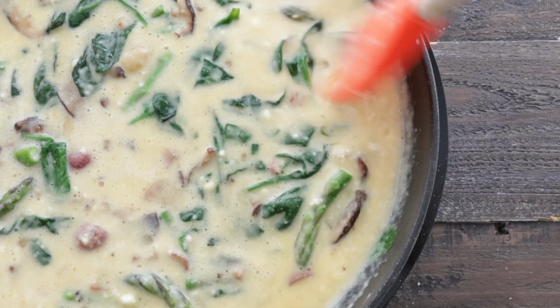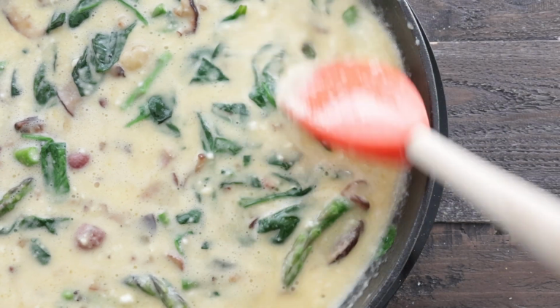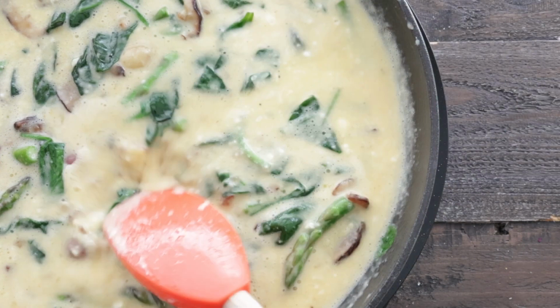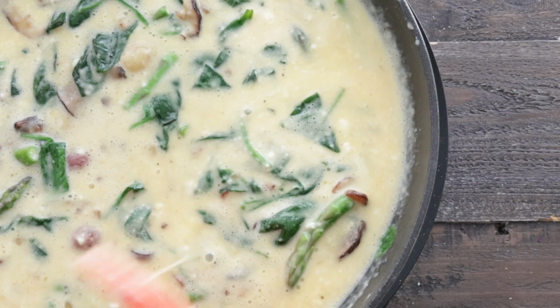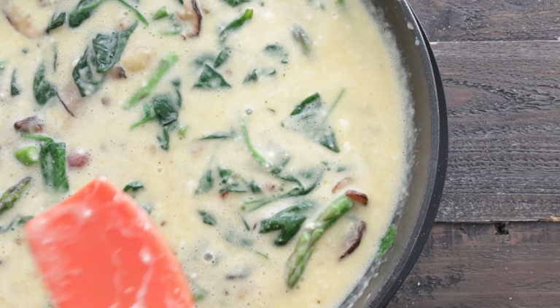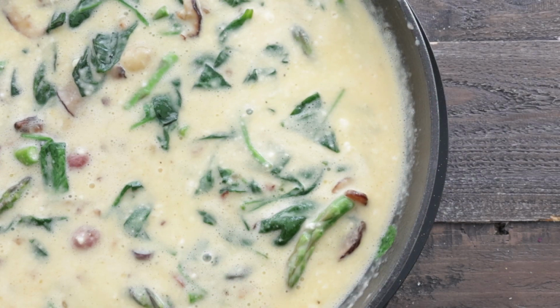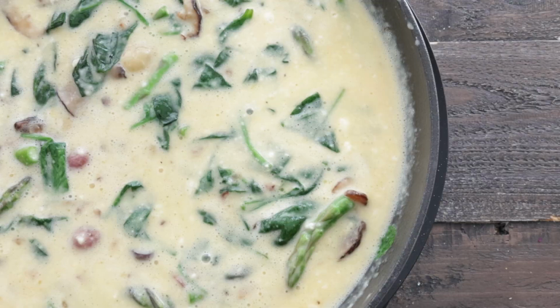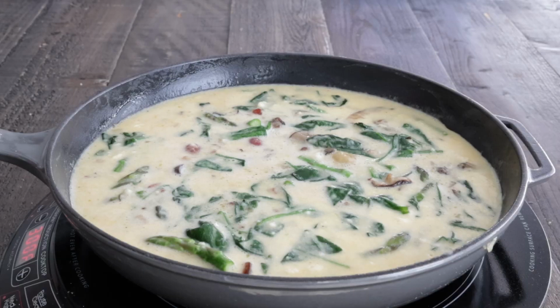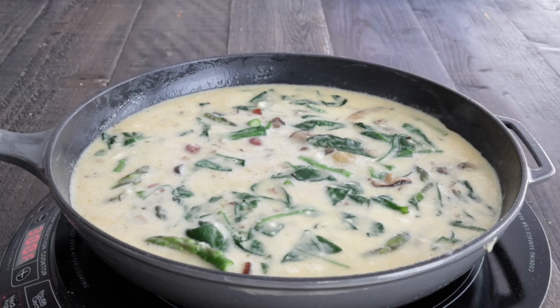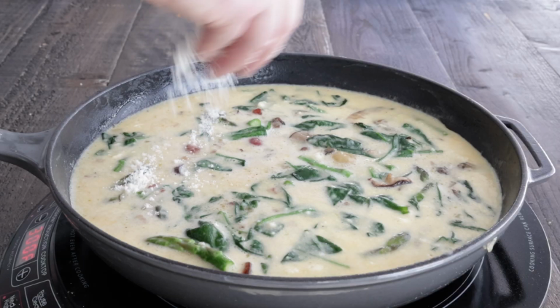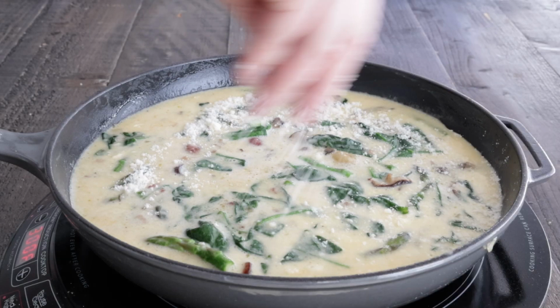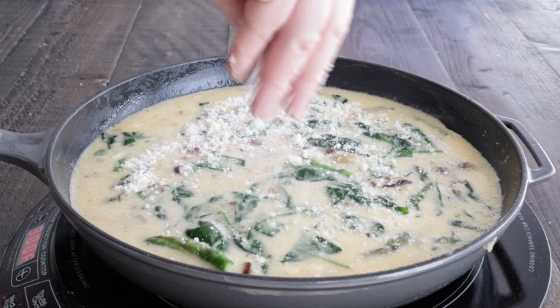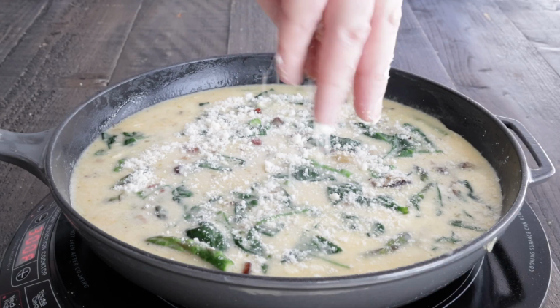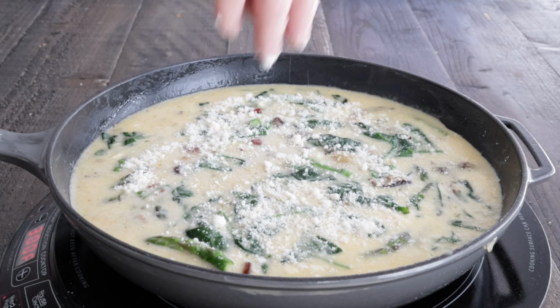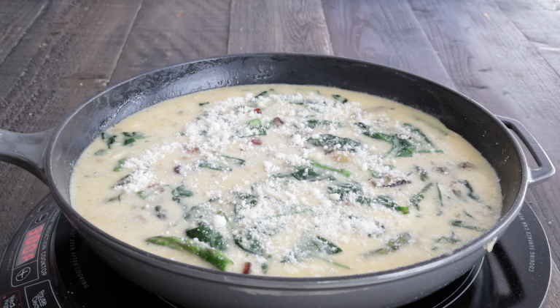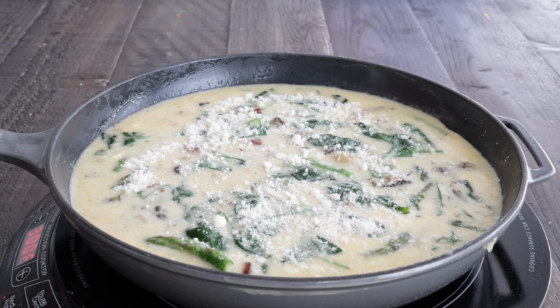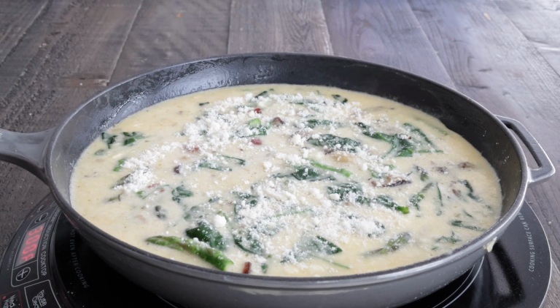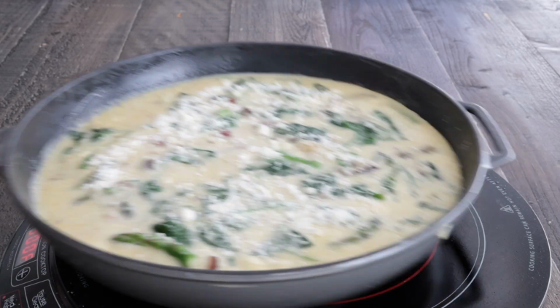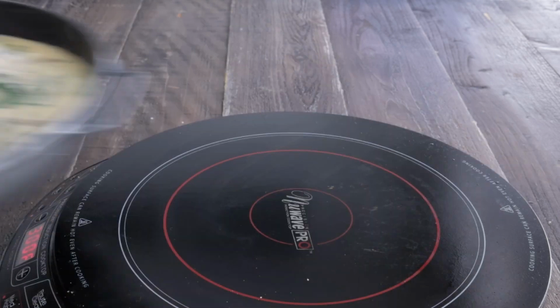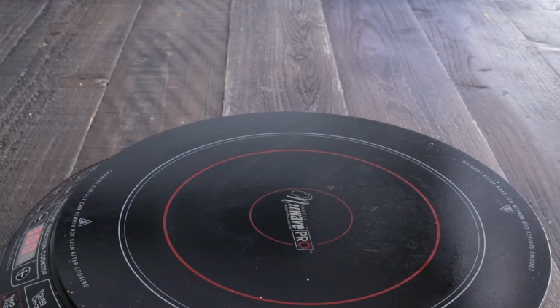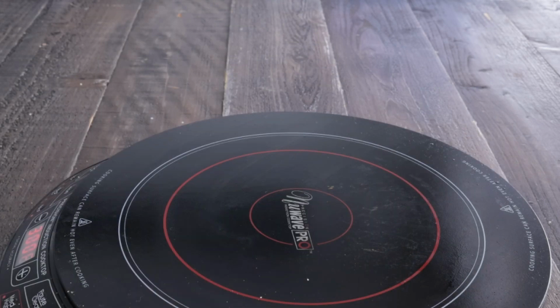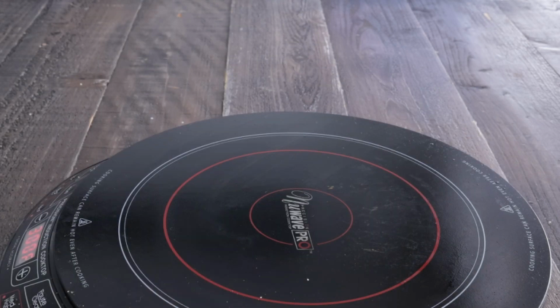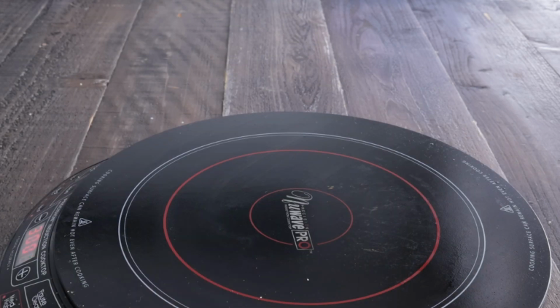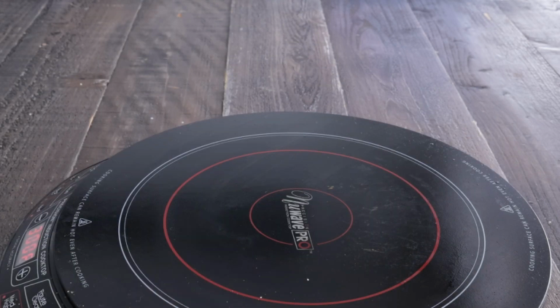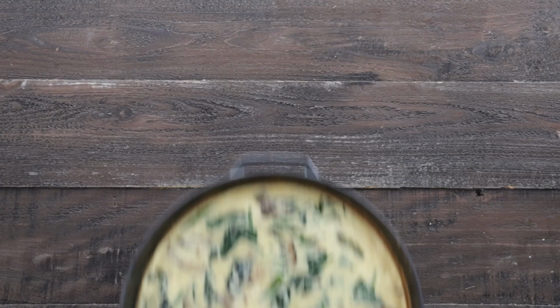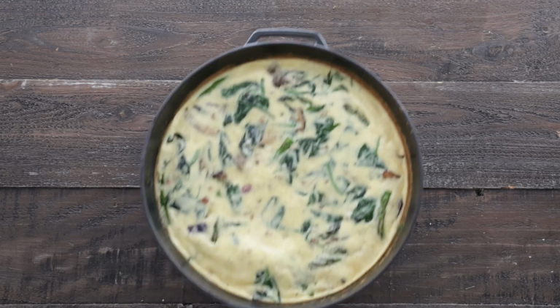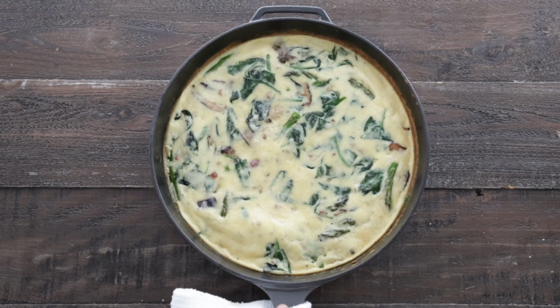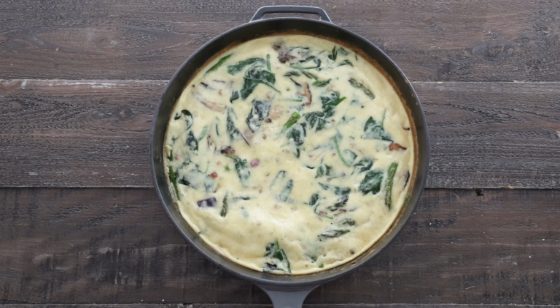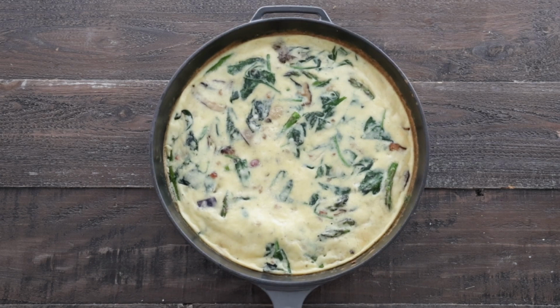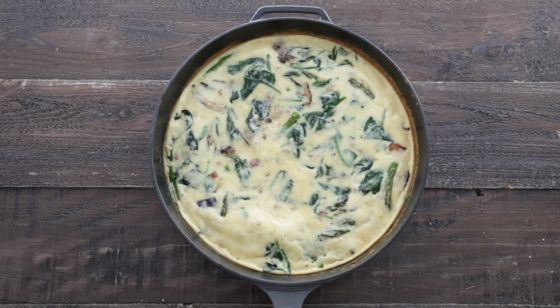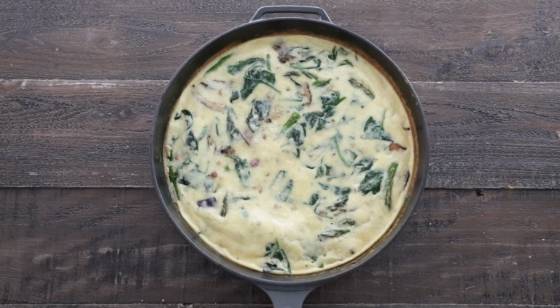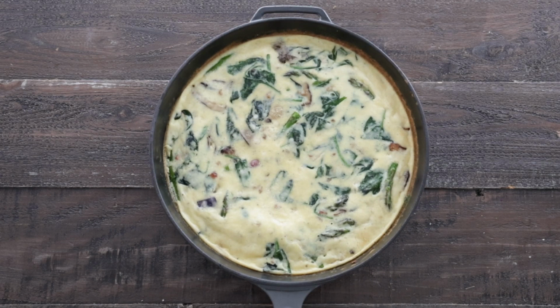Next, just sprinkle on a little bit more Parmesan Reggiano for a little more flavor, then it's going in the oven at 375 degrees for about 10 to 12 minutes, or until firm and cooked.